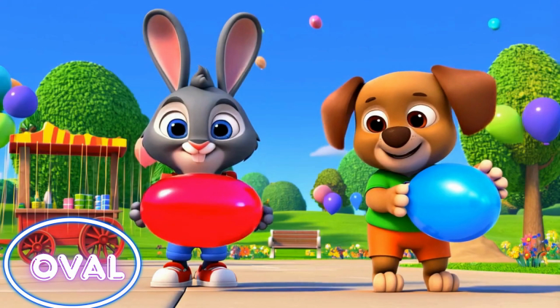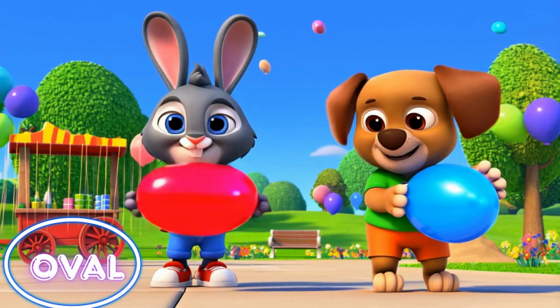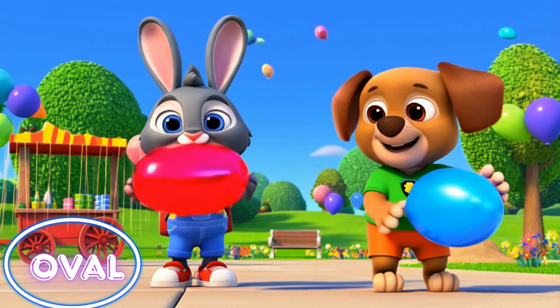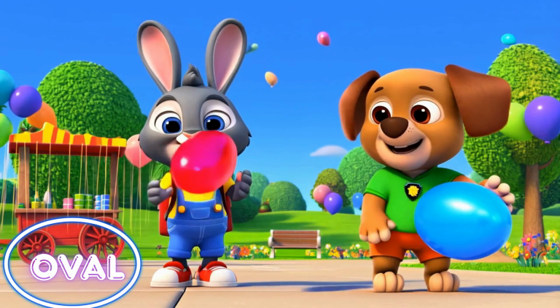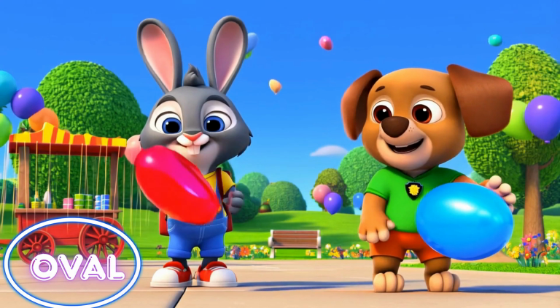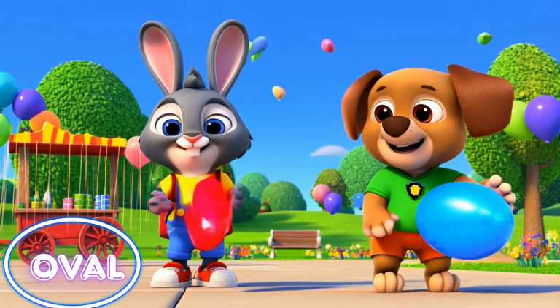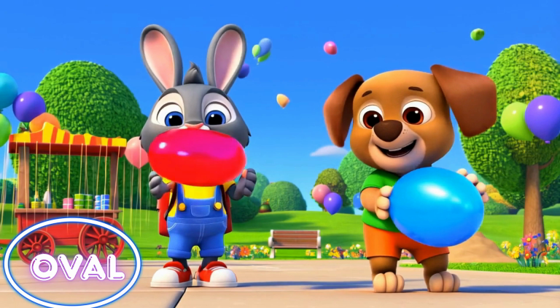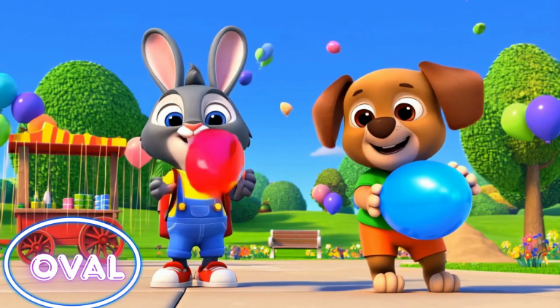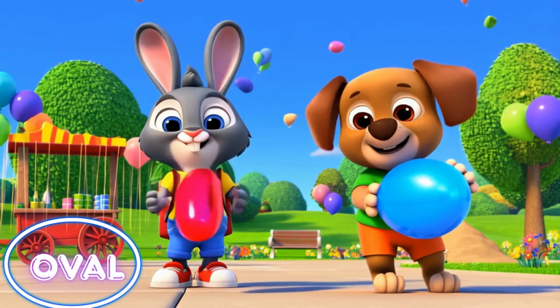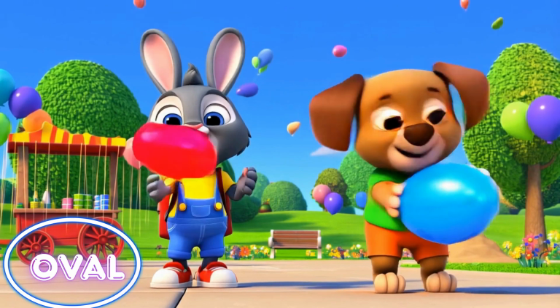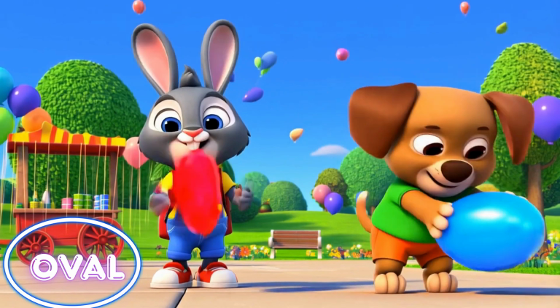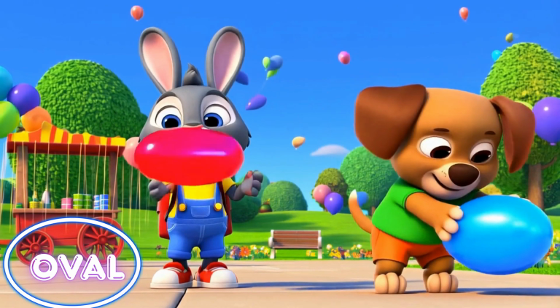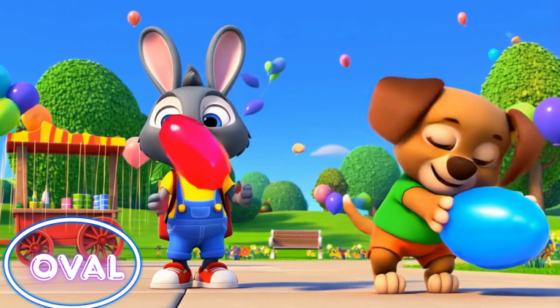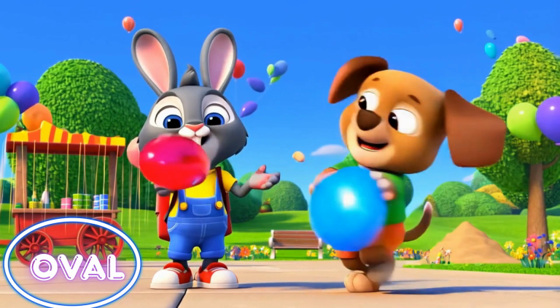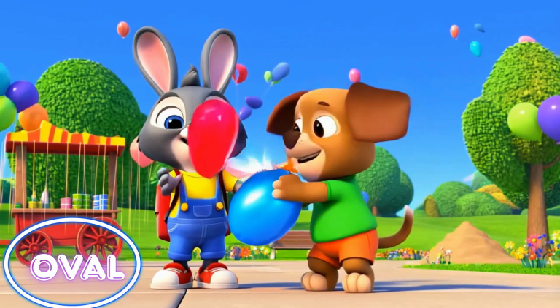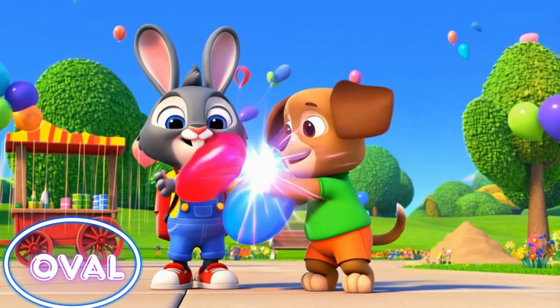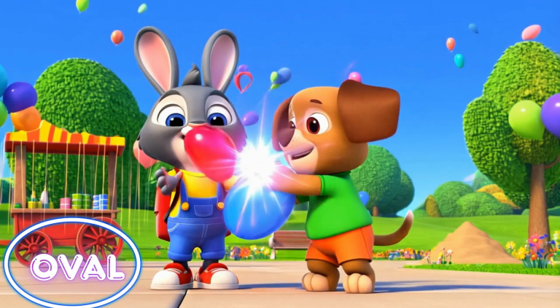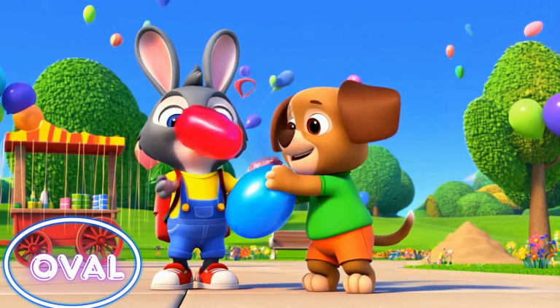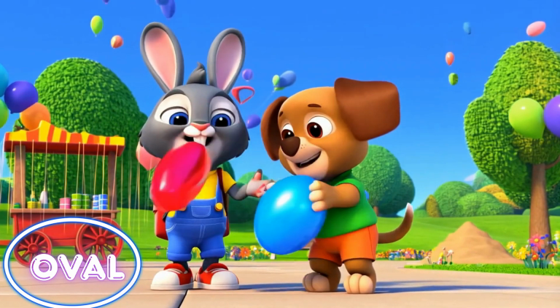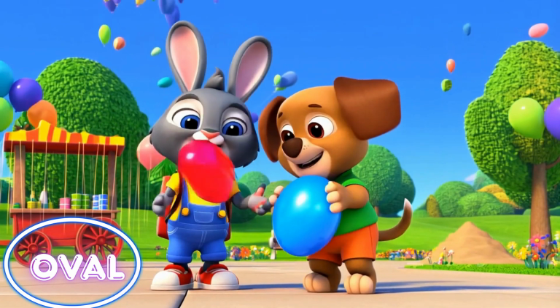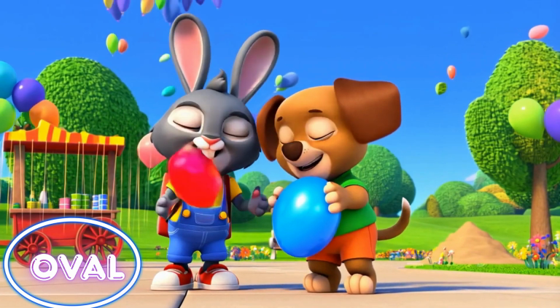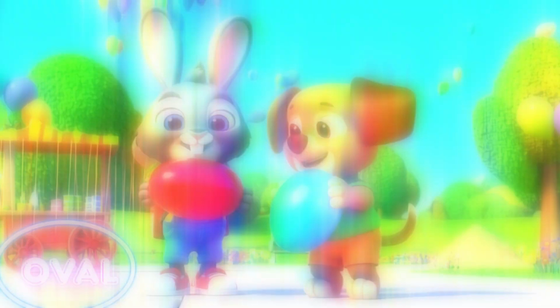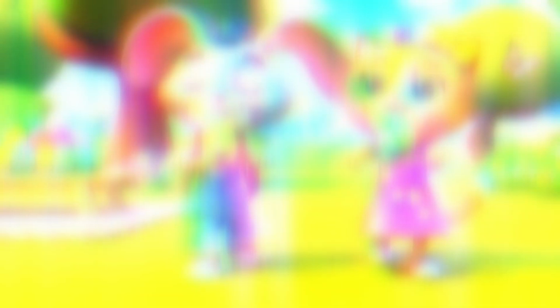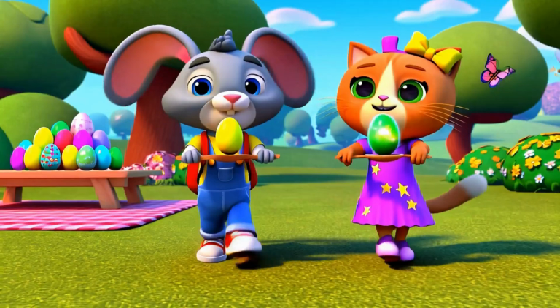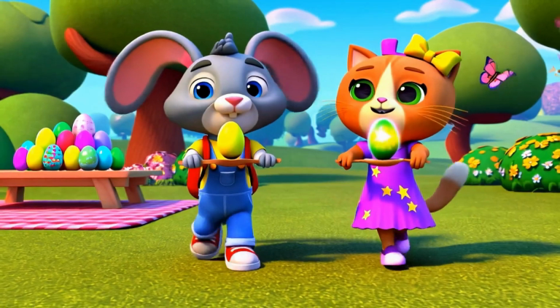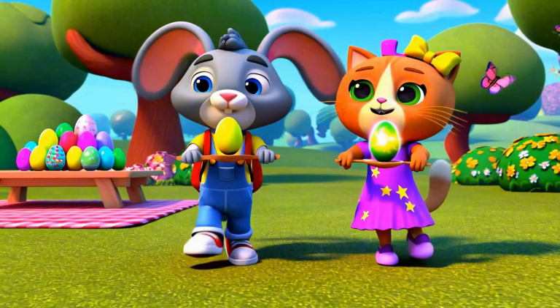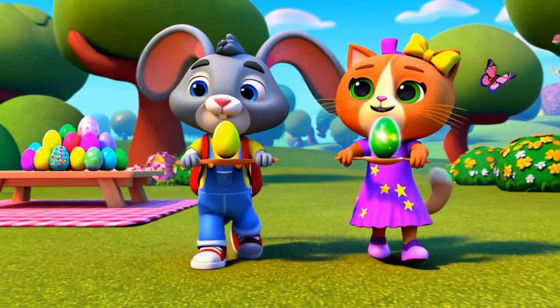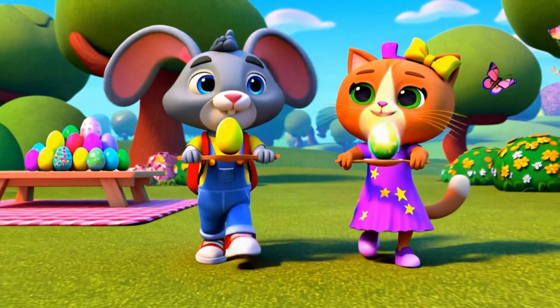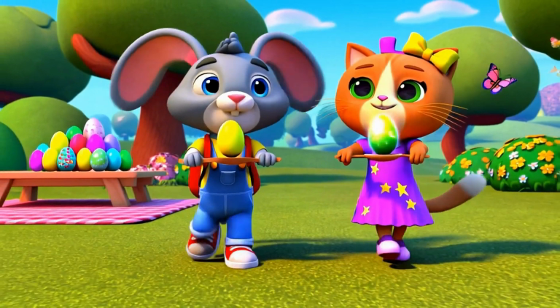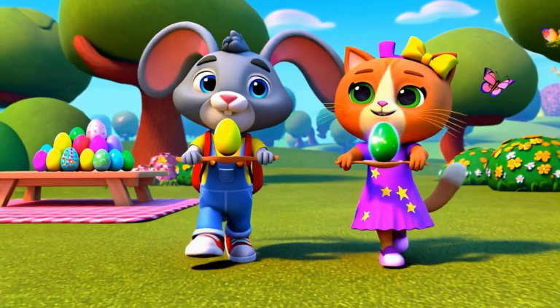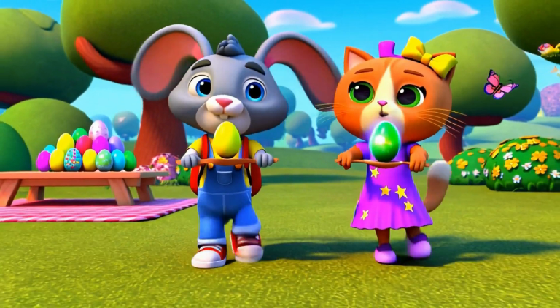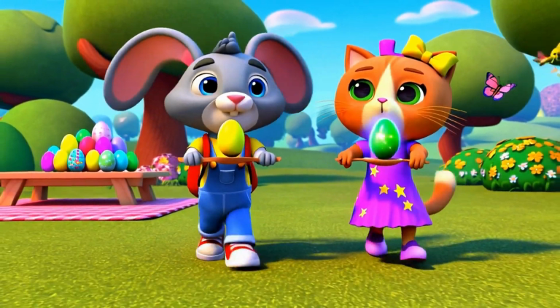An oval looks like a squishy balloon. Let's play the oval eggs game.